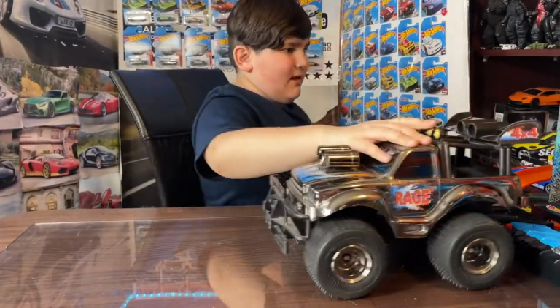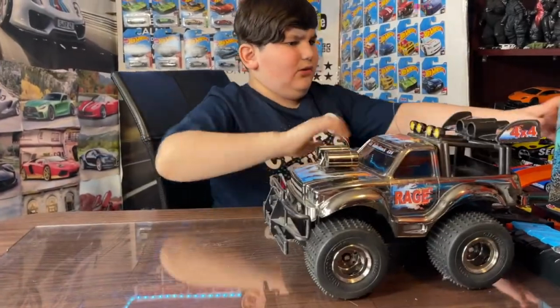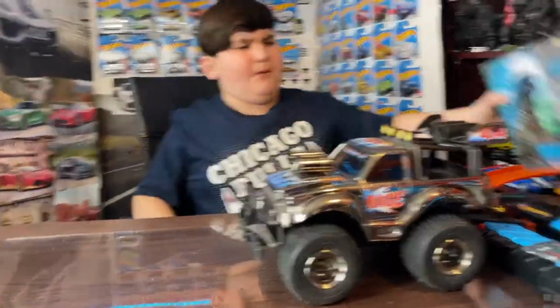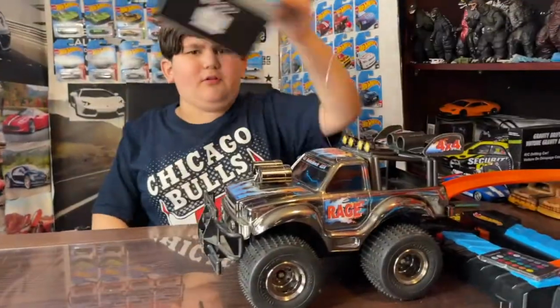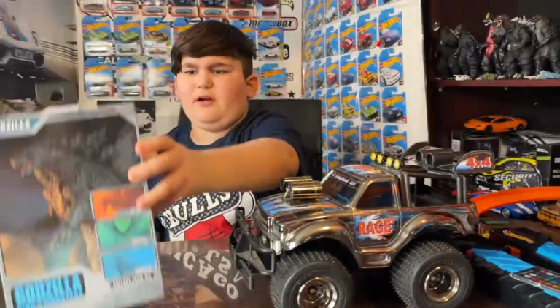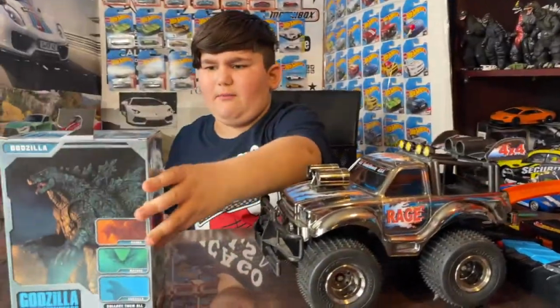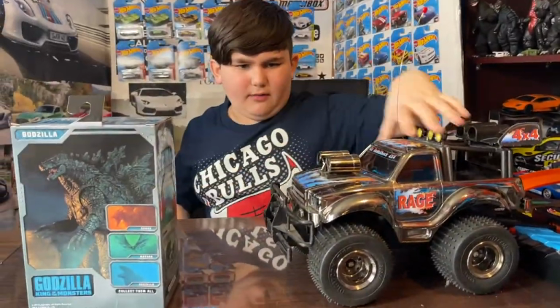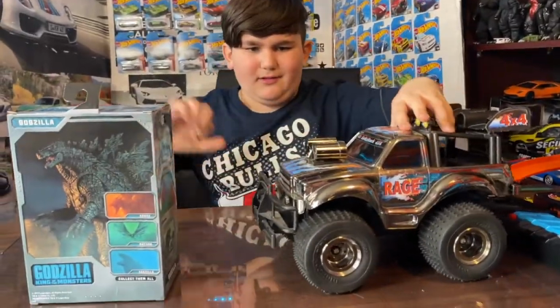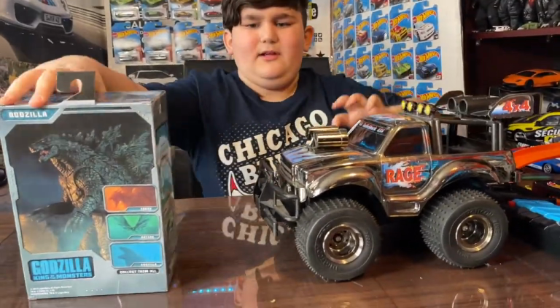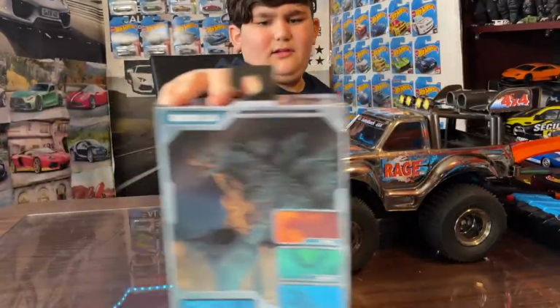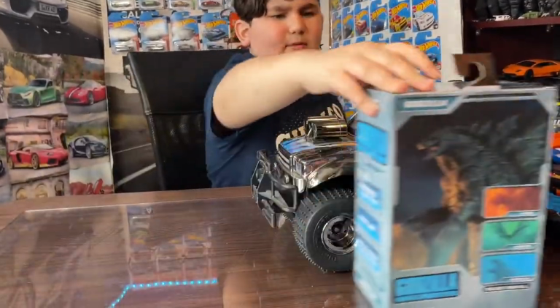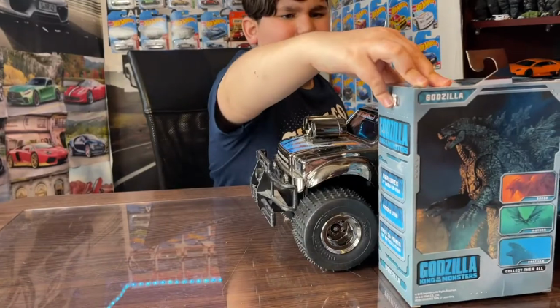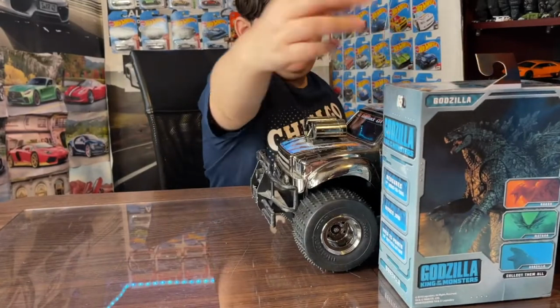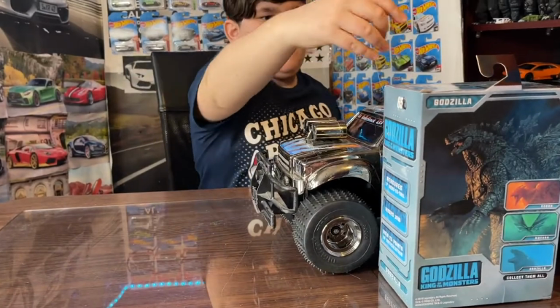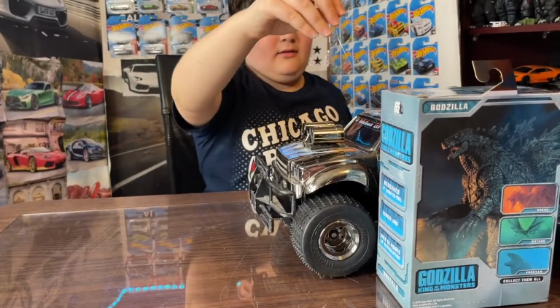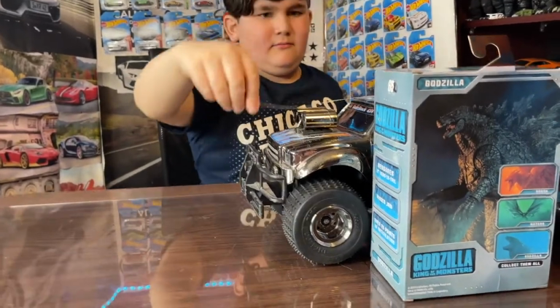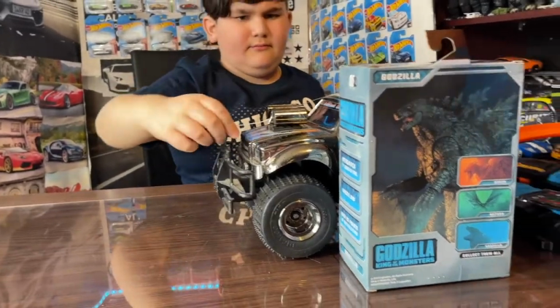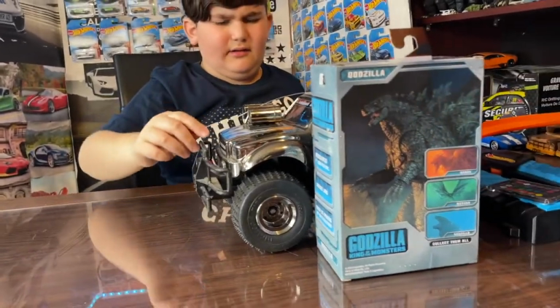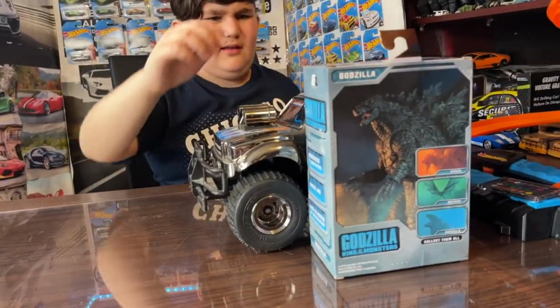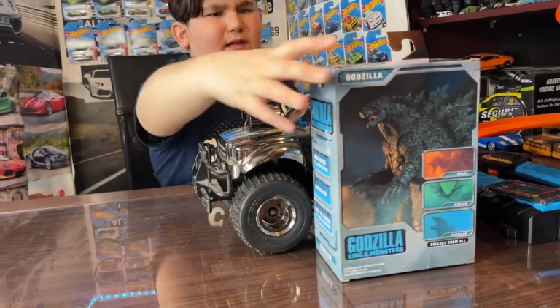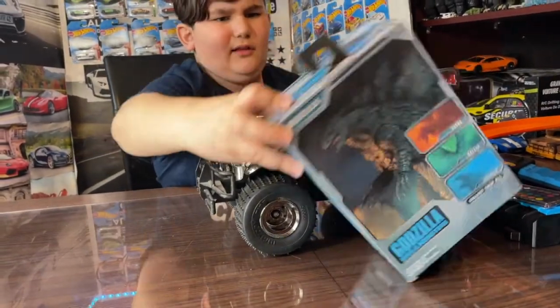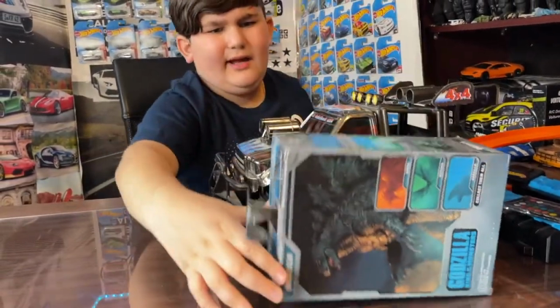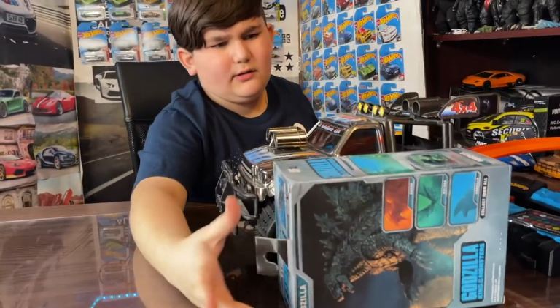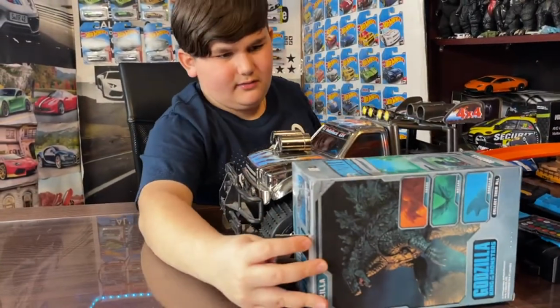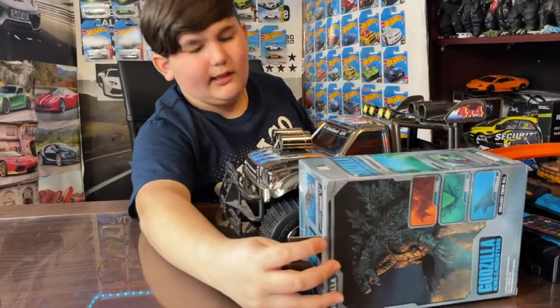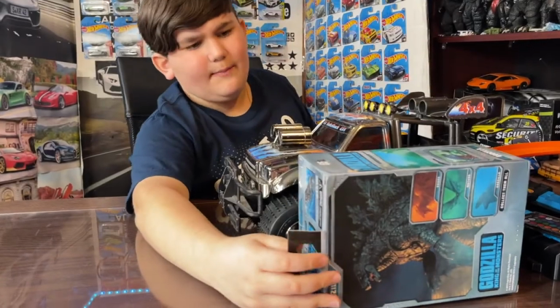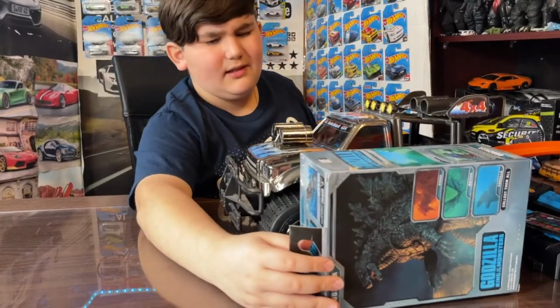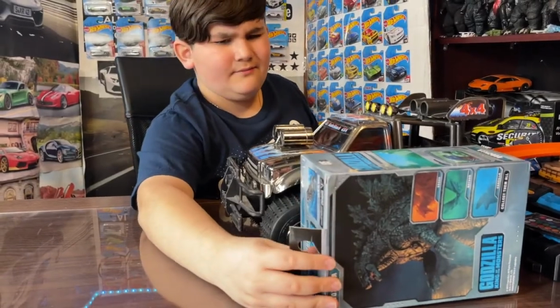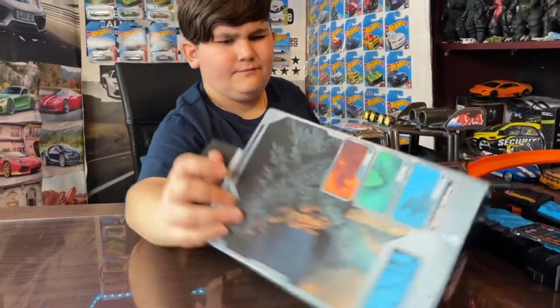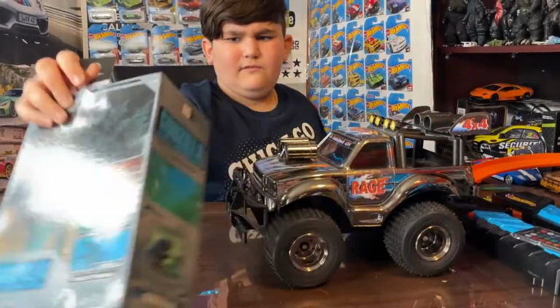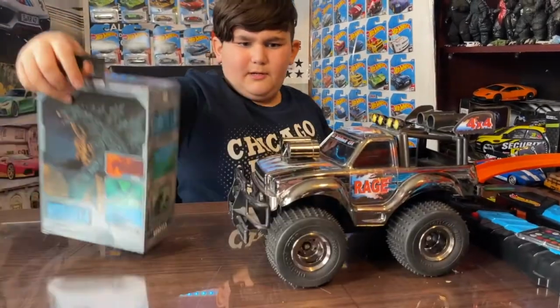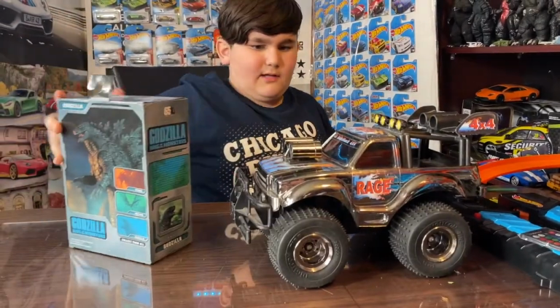Look at this — for comparison, here's a Godzilla box. Look, it's legitimately like the same height. Like literally, if it's laying down it's like the same height. It's pretty big, huh?